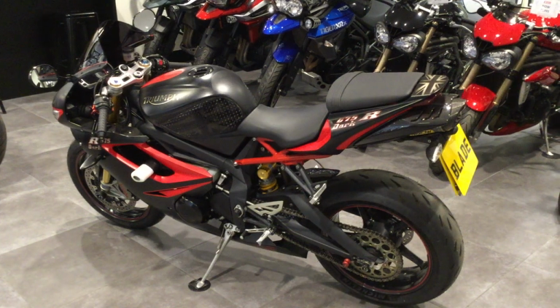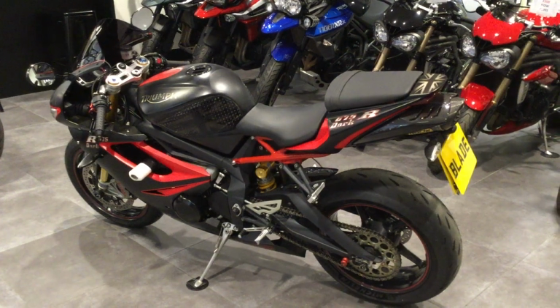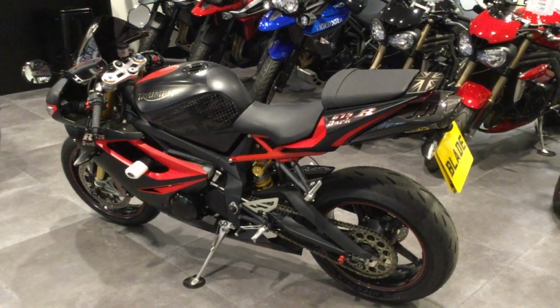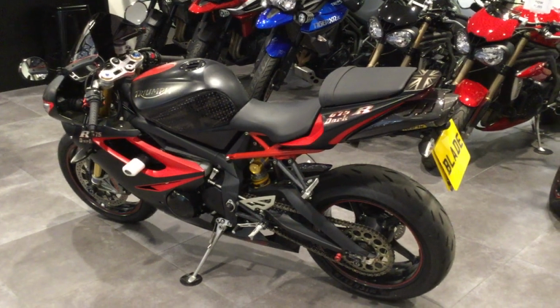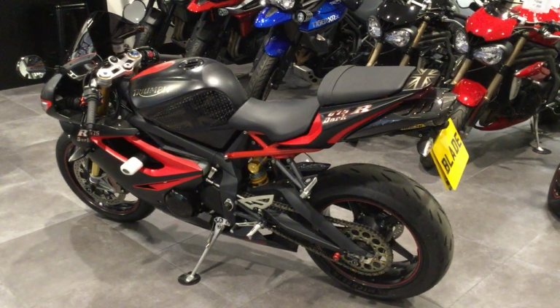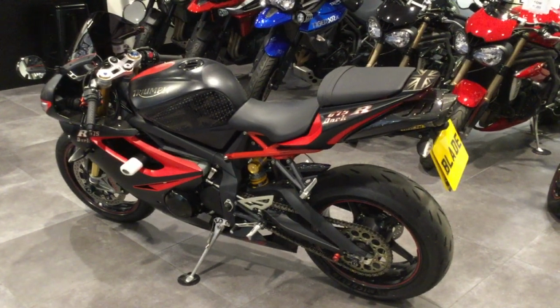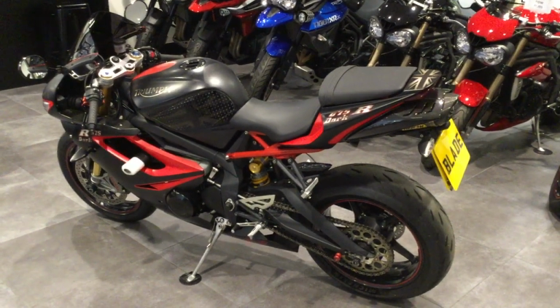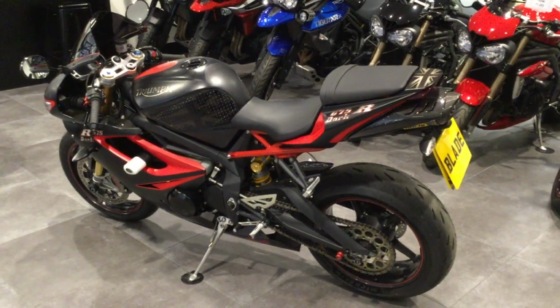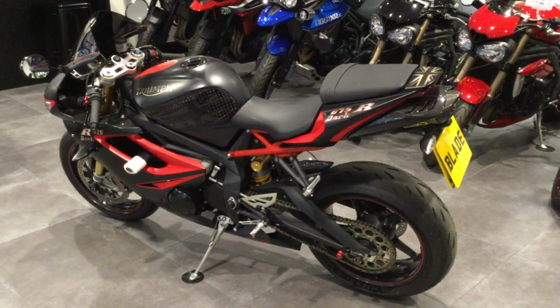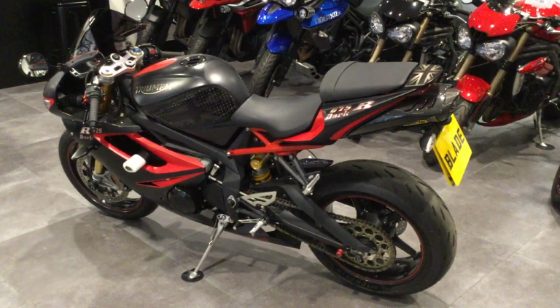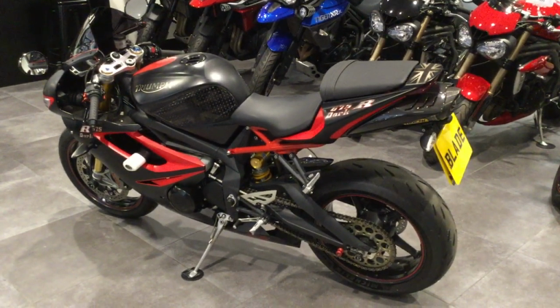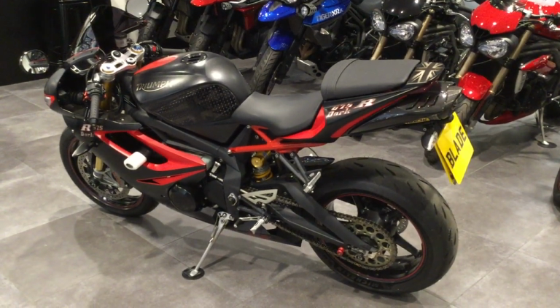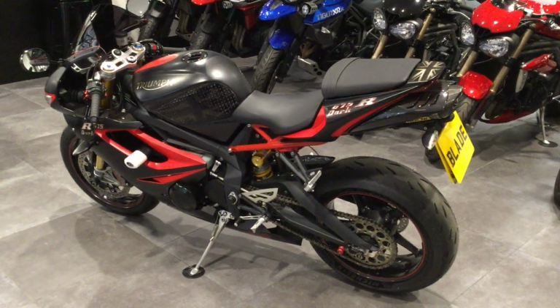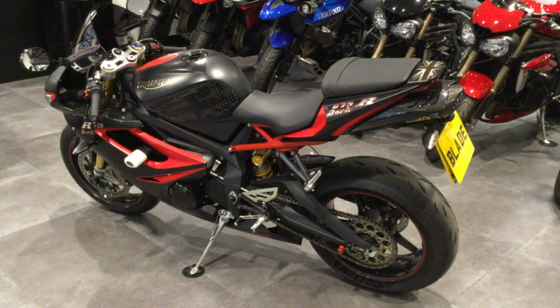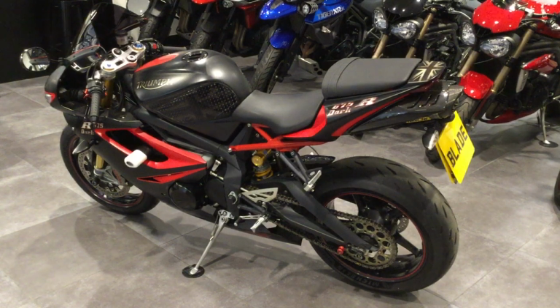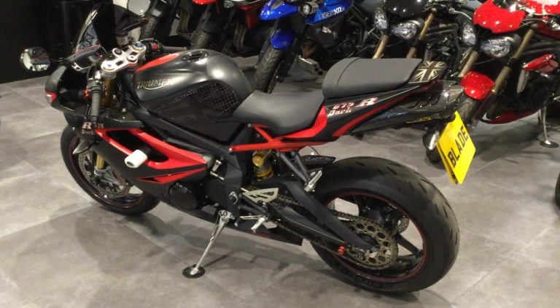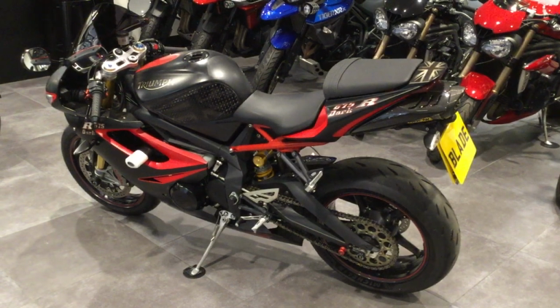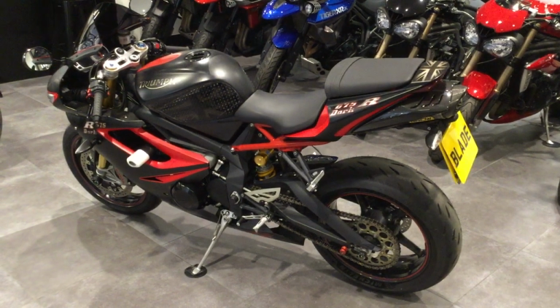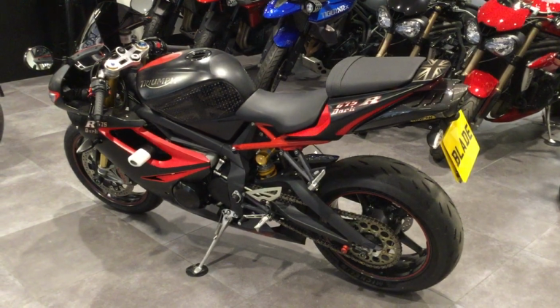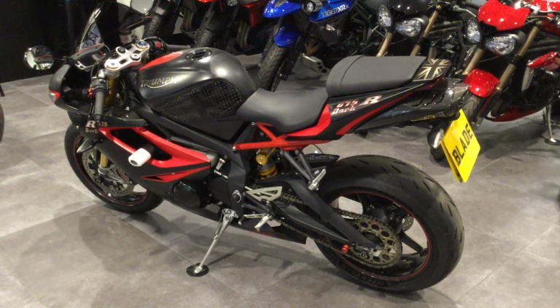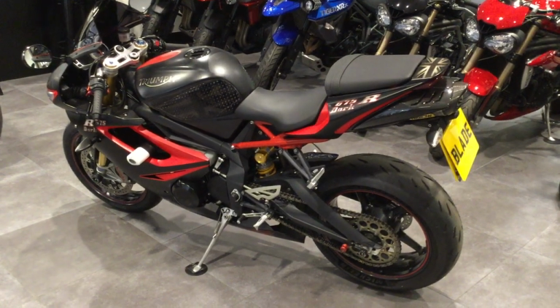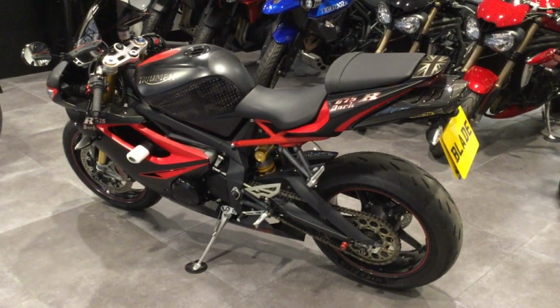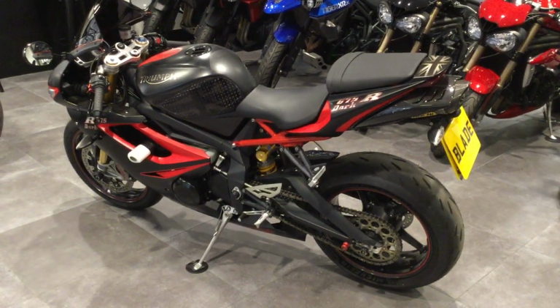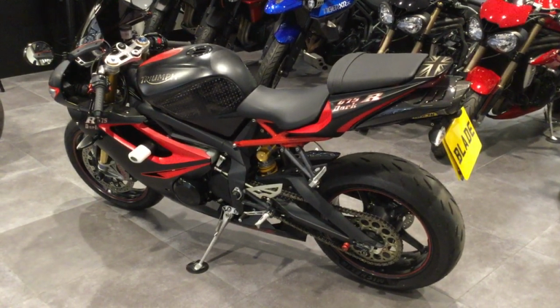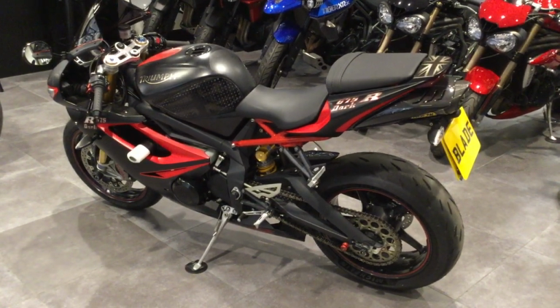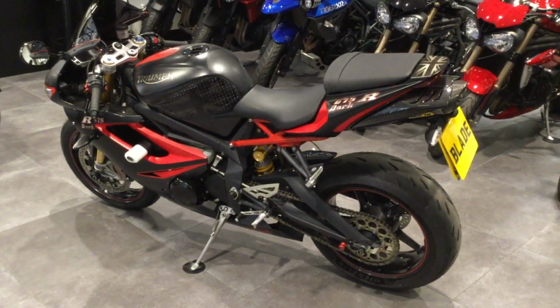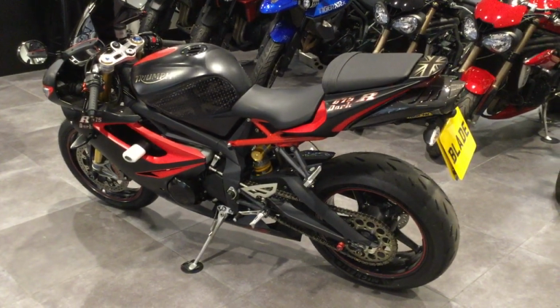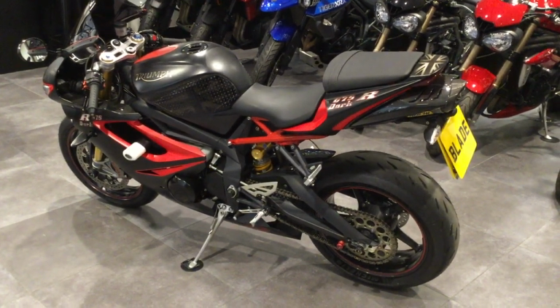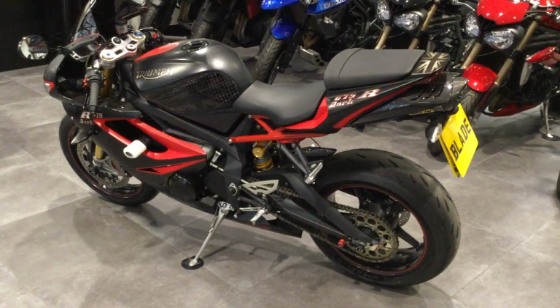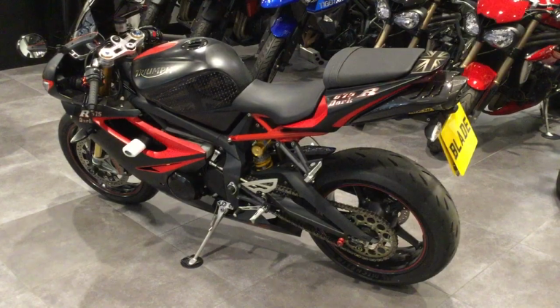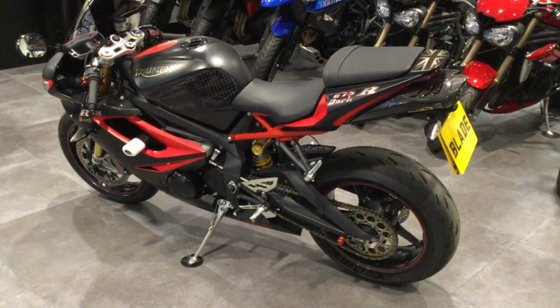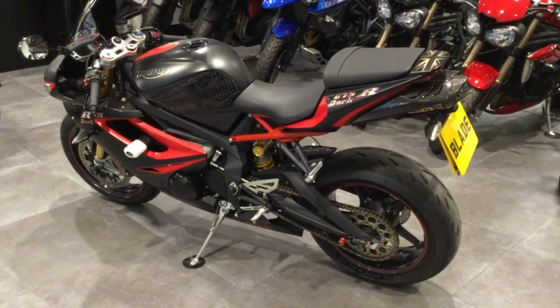Hi folks, welcome to Blade Triumph Swindon. The bike we're looking at is the Daytona 675R Dark. I'd just like to go over some of the features and benefits of this particular bike.